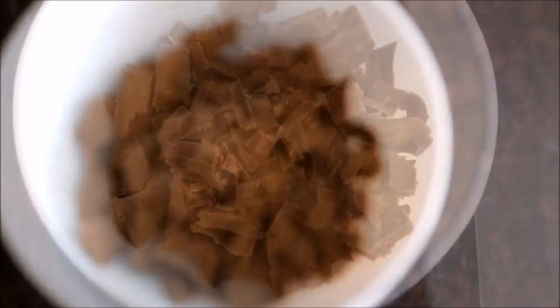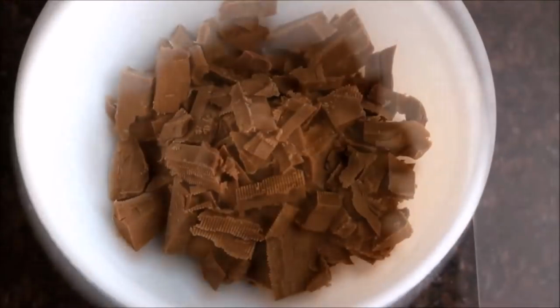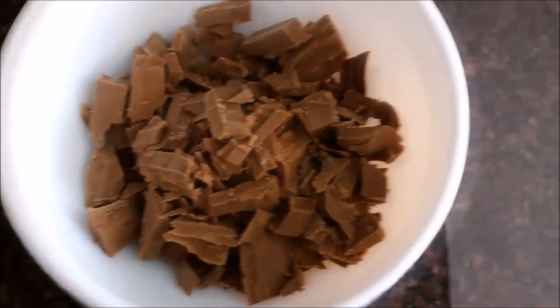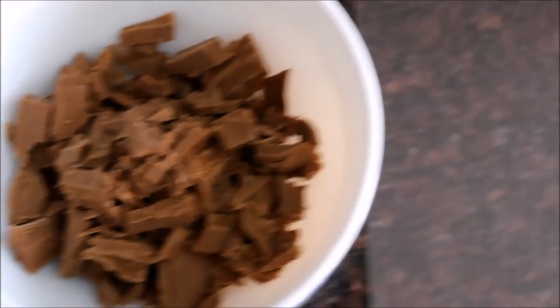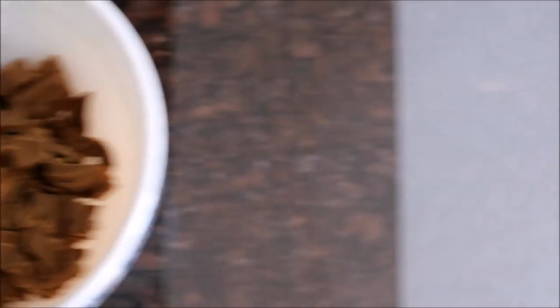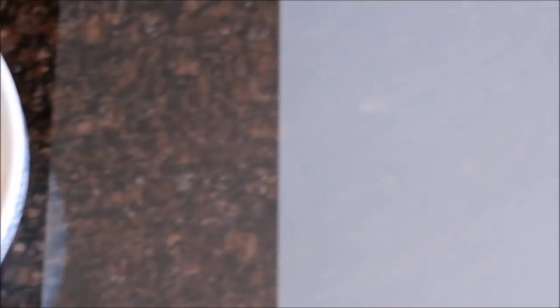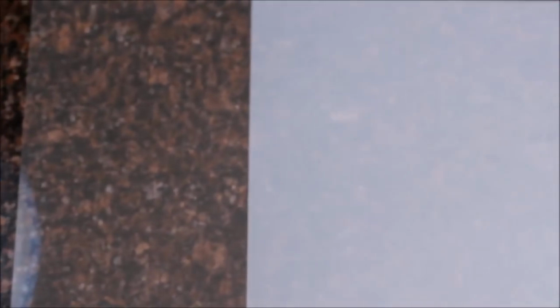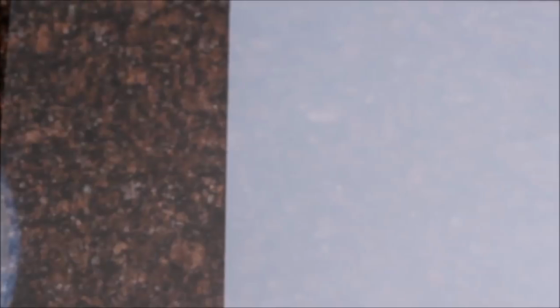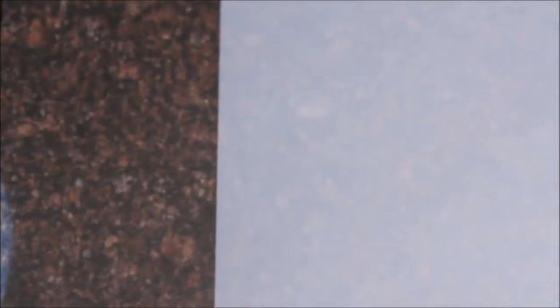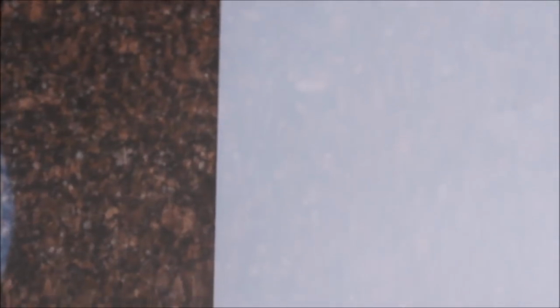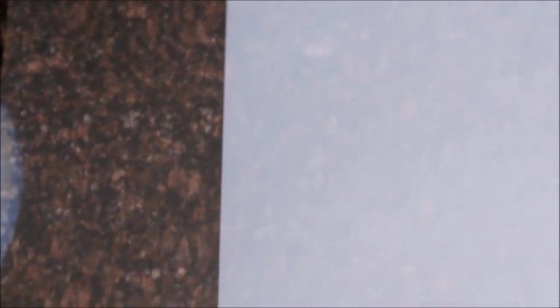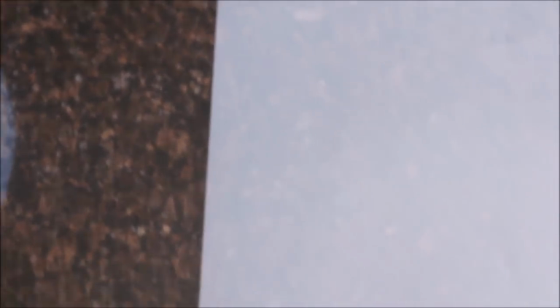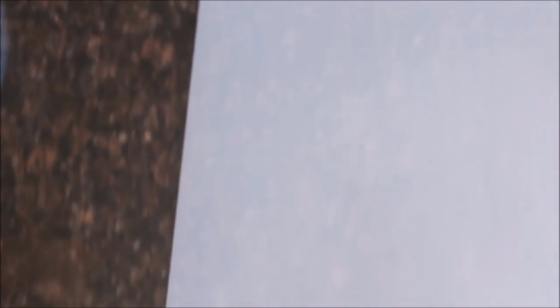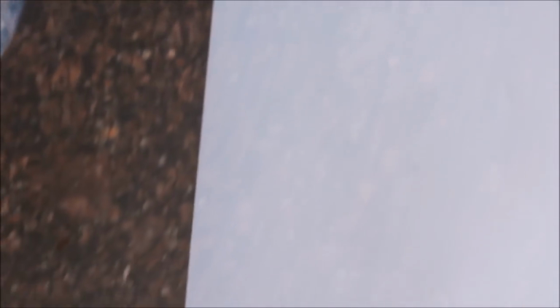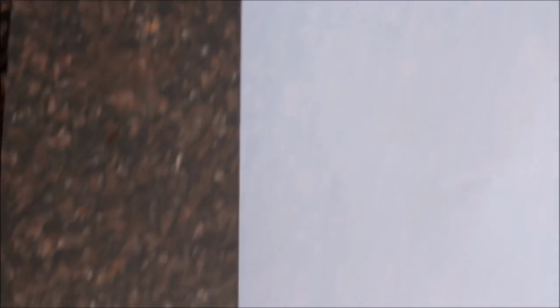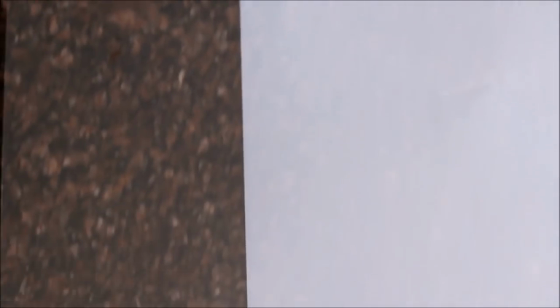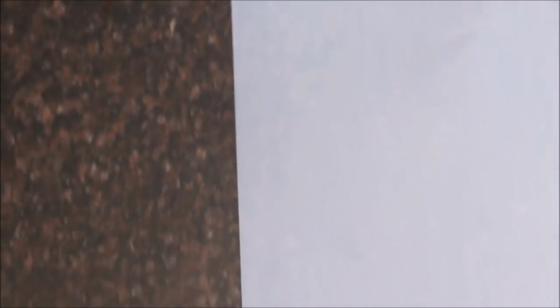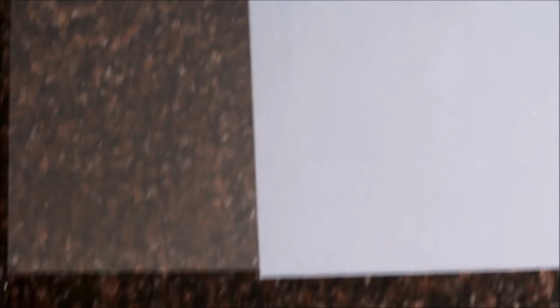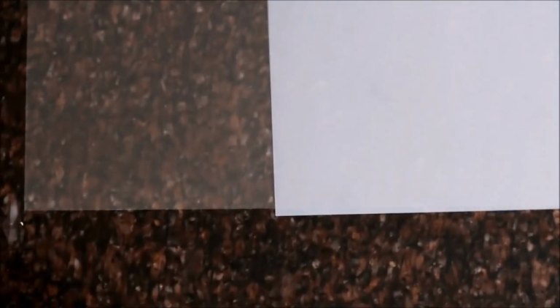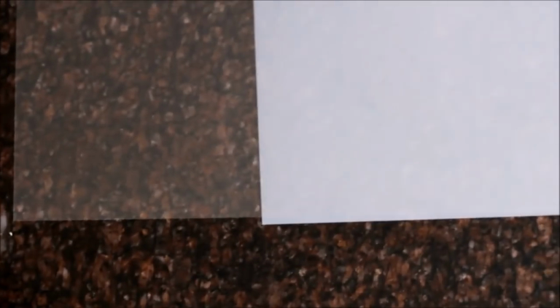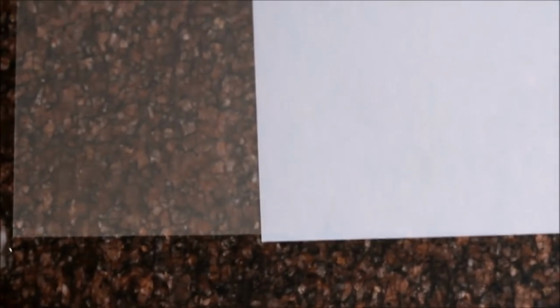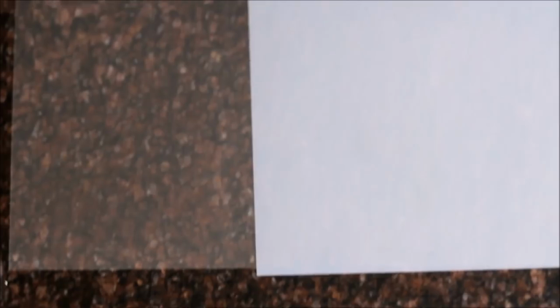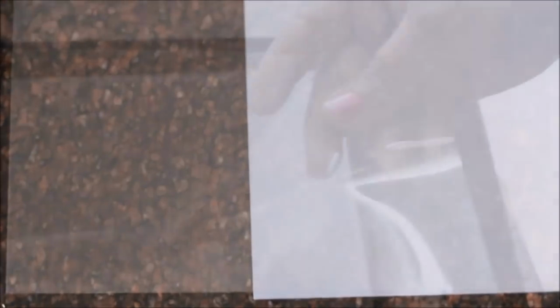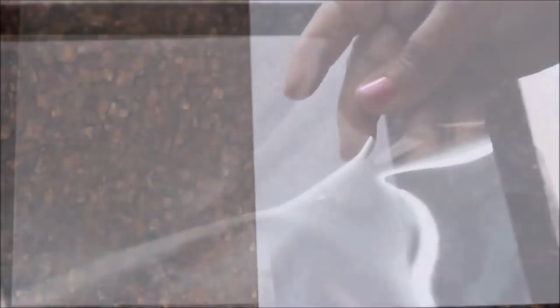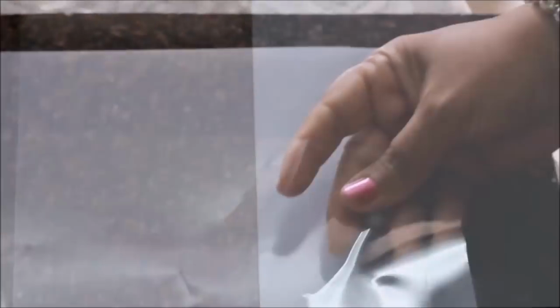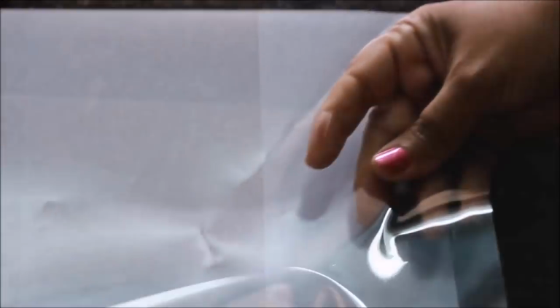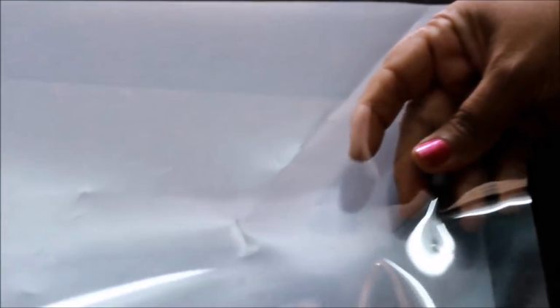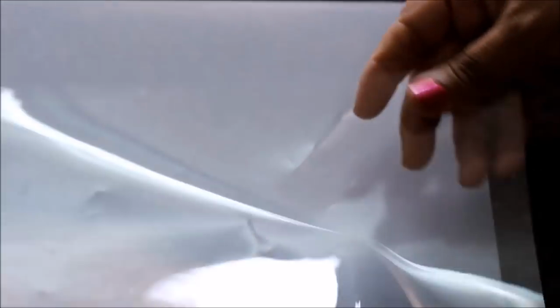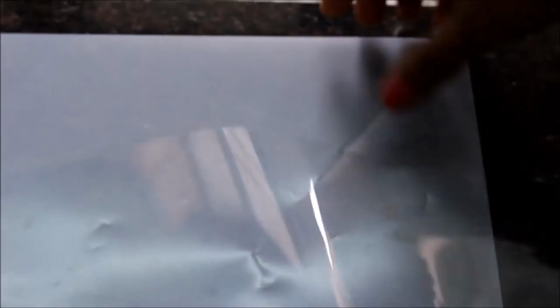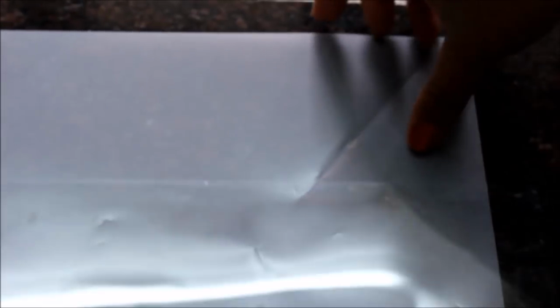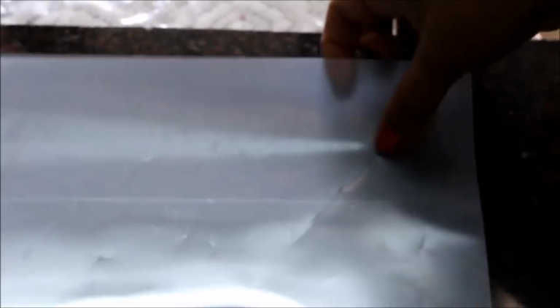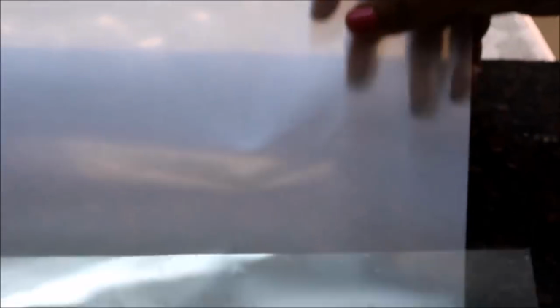You need chocolate and two acetate sheets to make these coins. We need to temper chocolate before using. You can buy these acetate sheets from a cake shop.